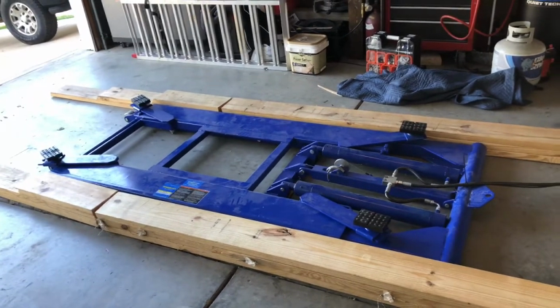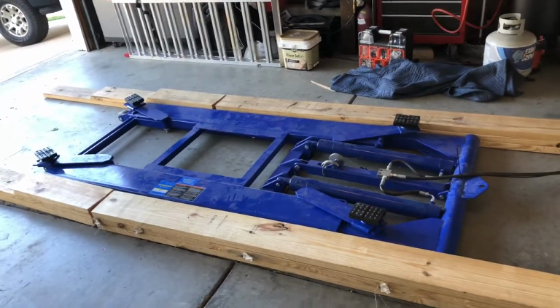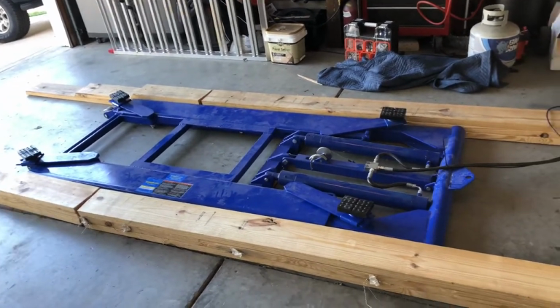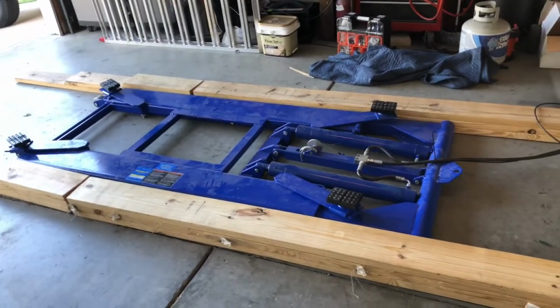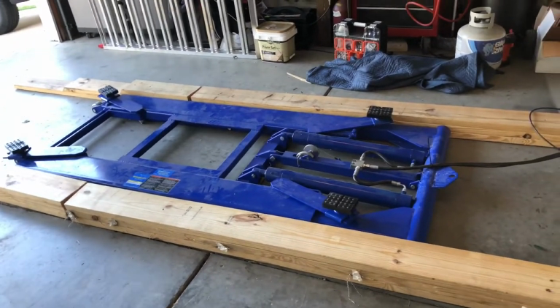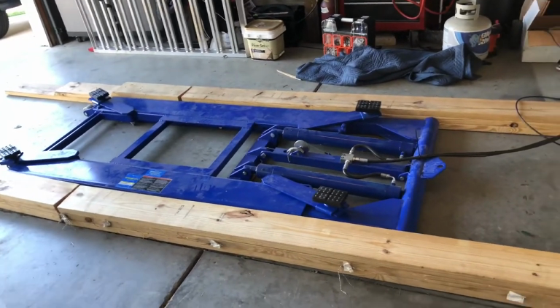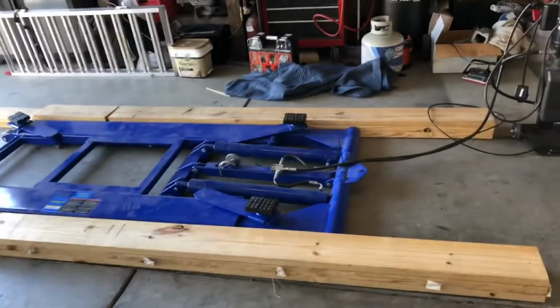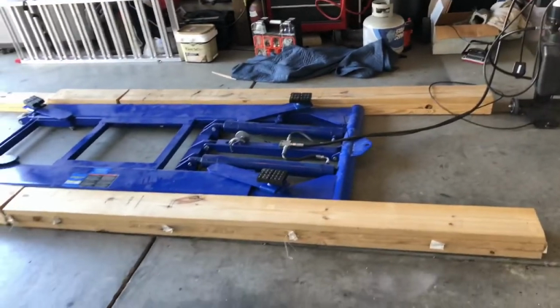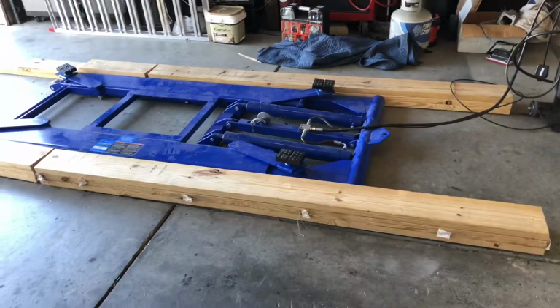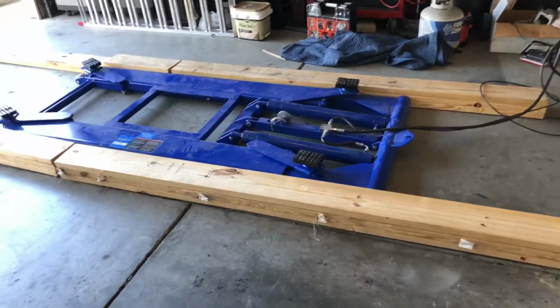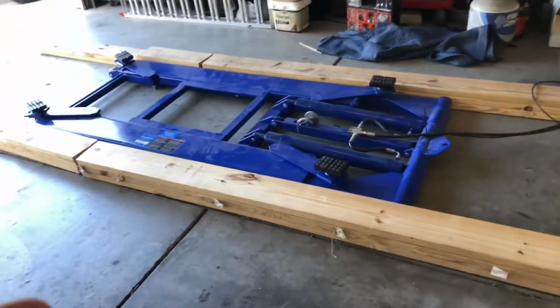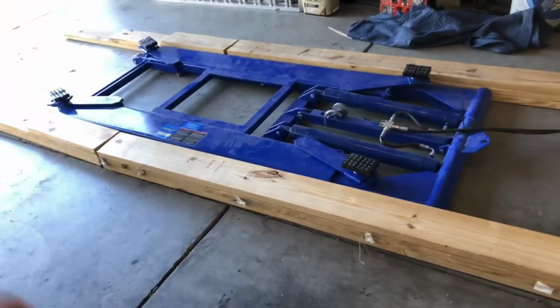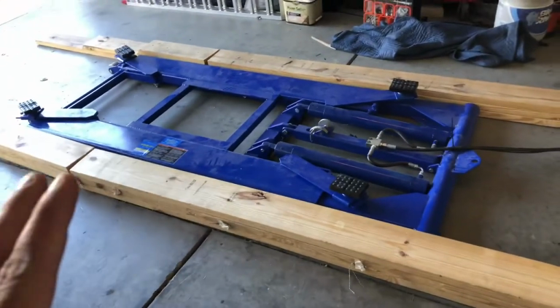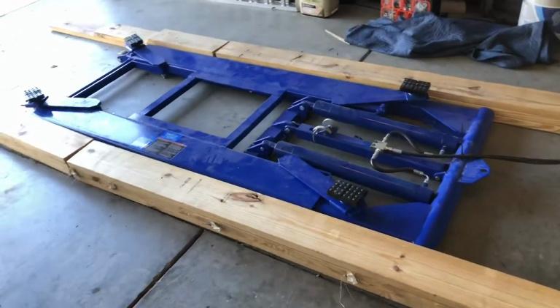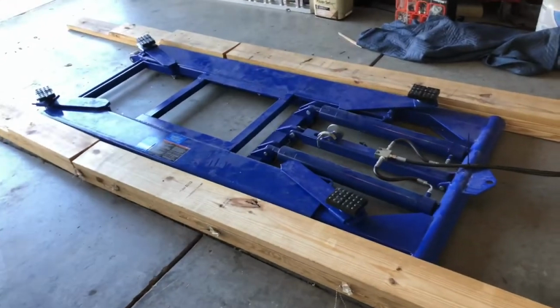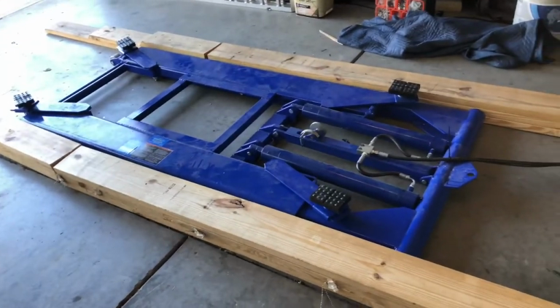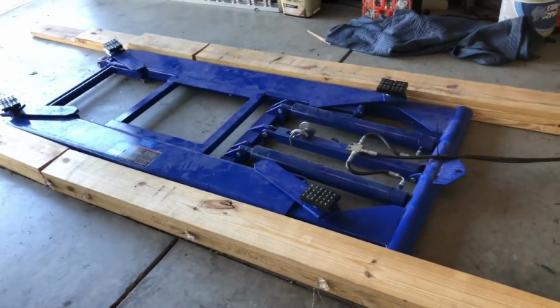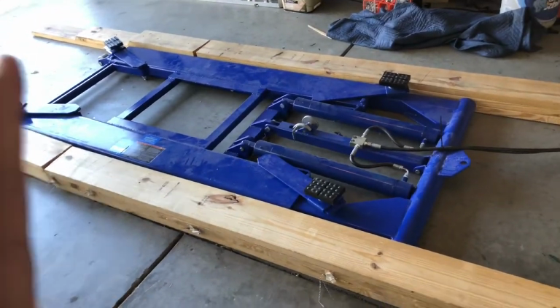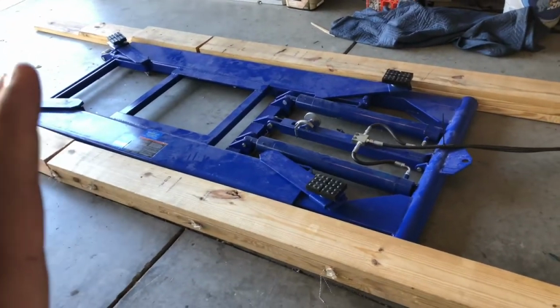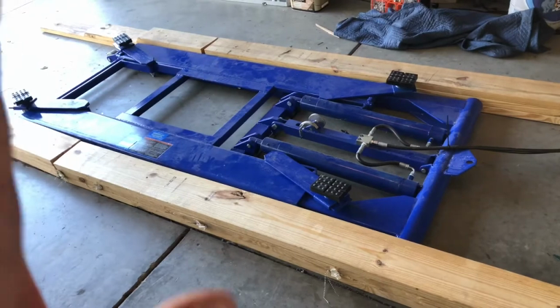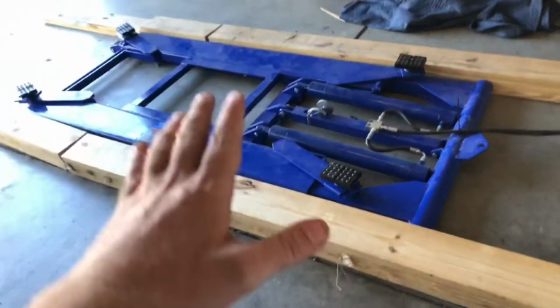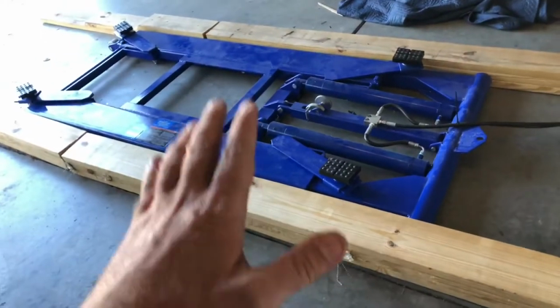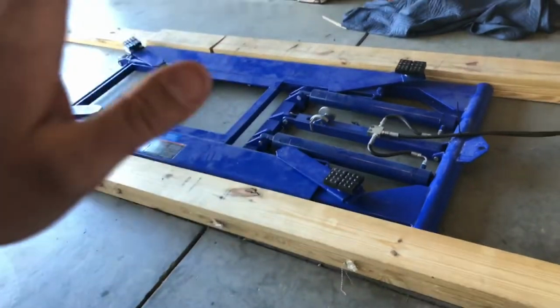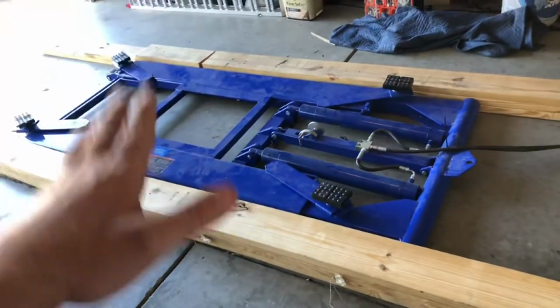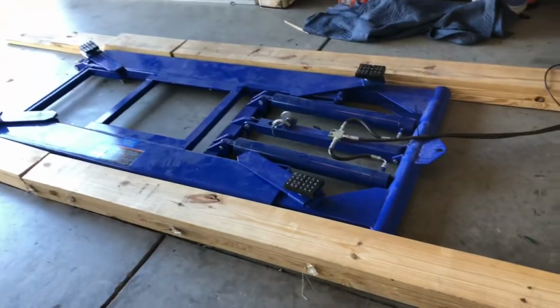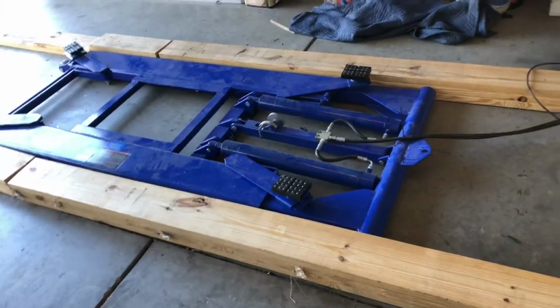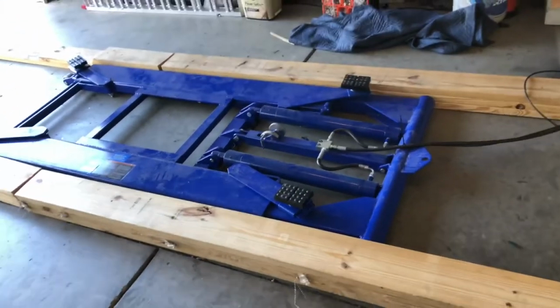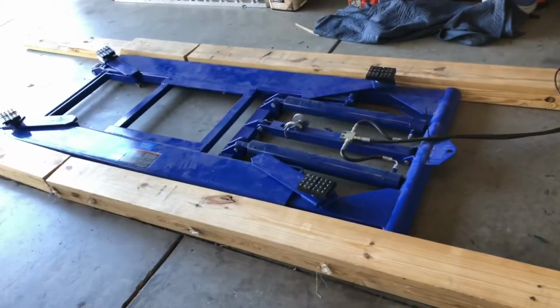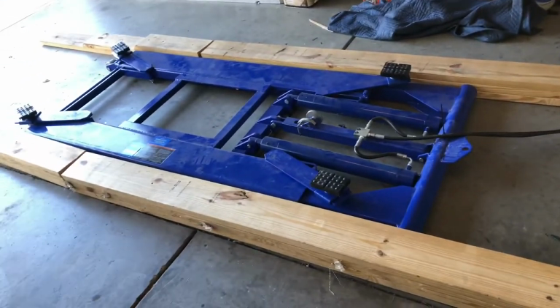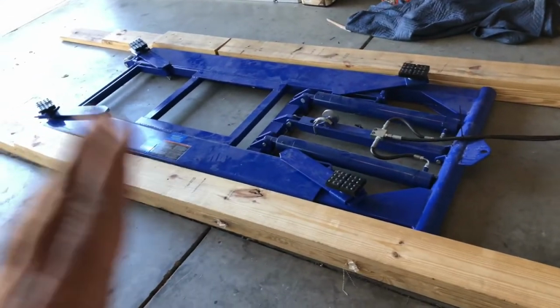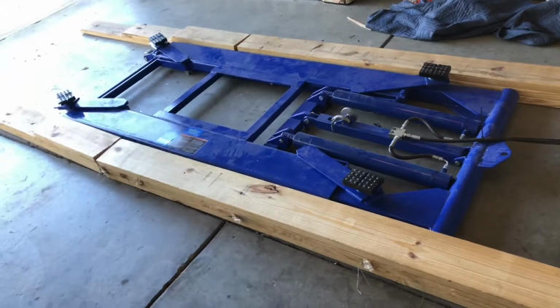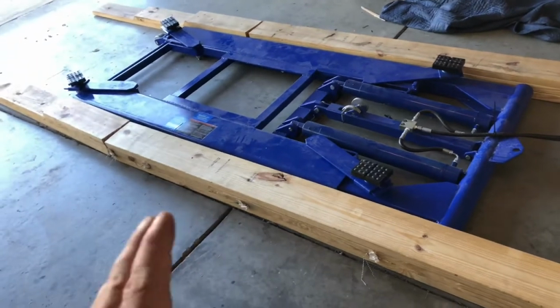I'm going to walk through all the challenges I've had with this thing — the good, the bad, the ugly. It's a great floor jack; you just have to learn how to use it and be prepared ahead of time. One example is these wooden ramps we've added to get the car up over this jack, because our car sits a little bit lower.